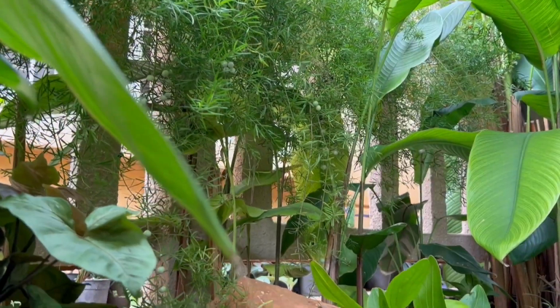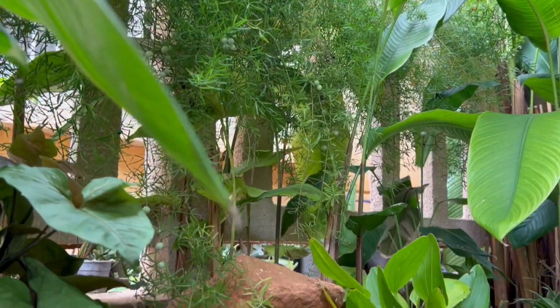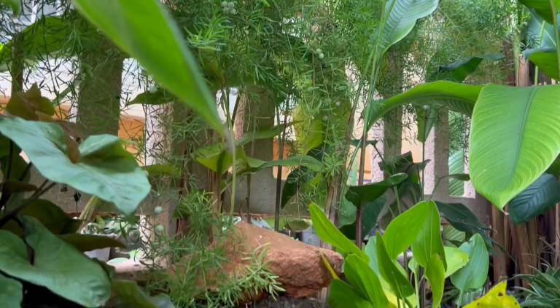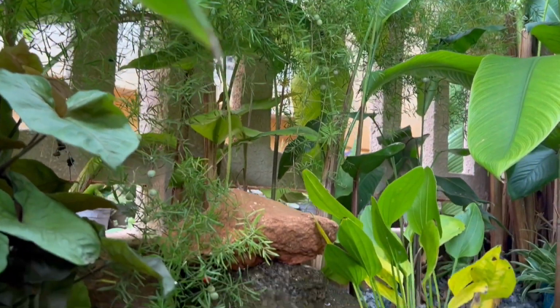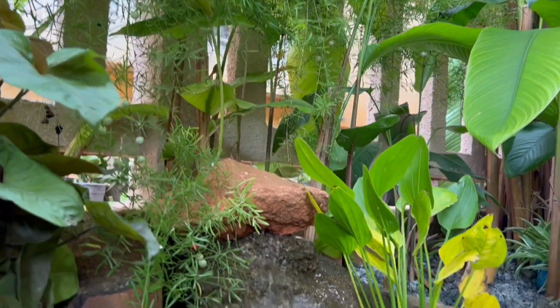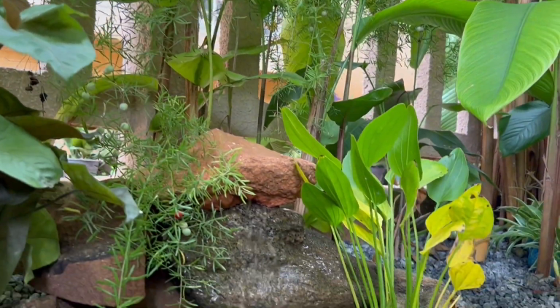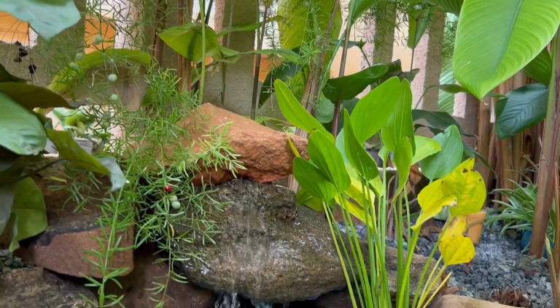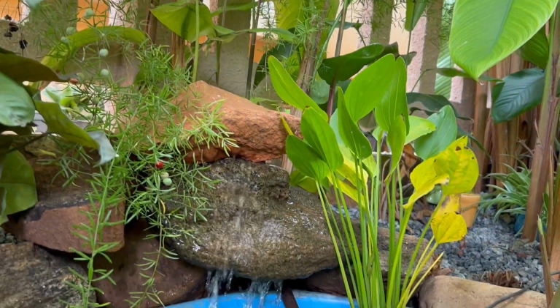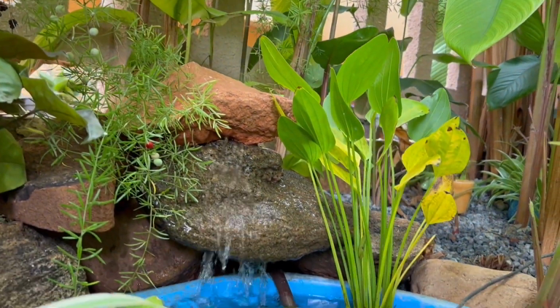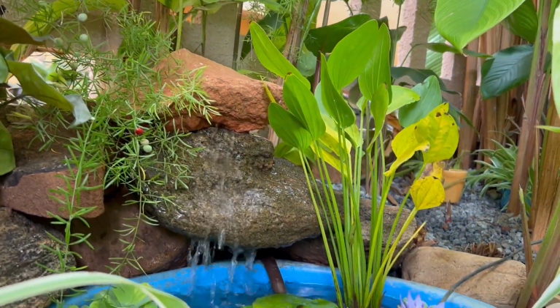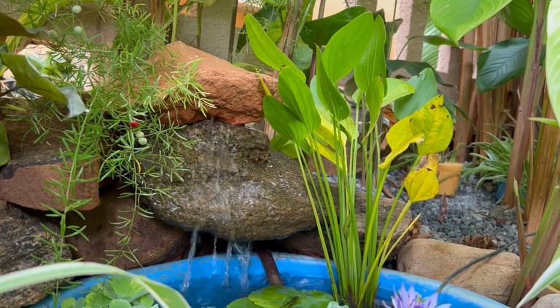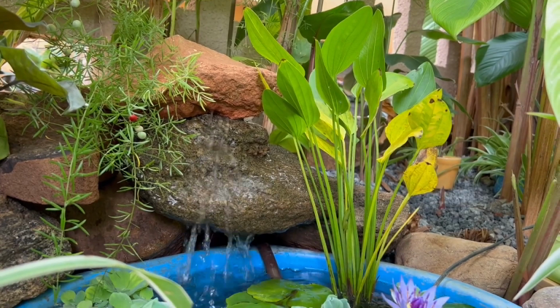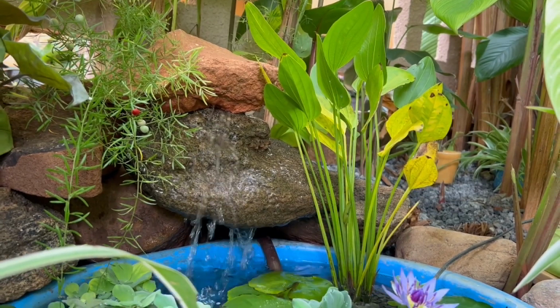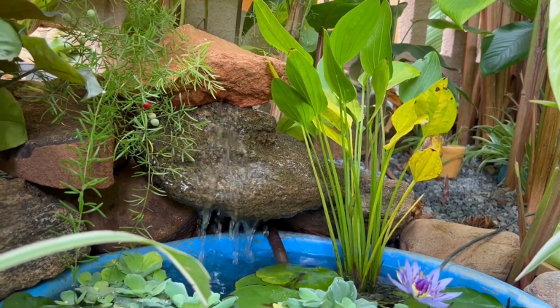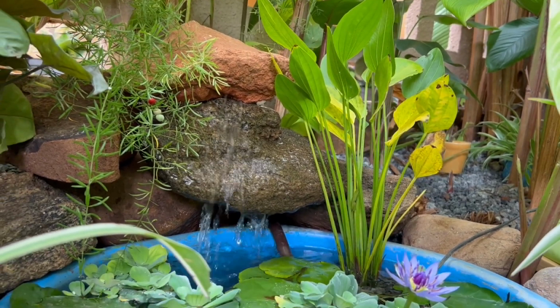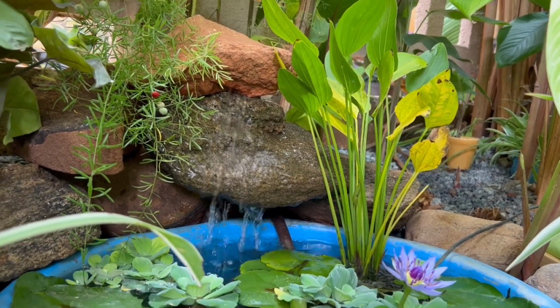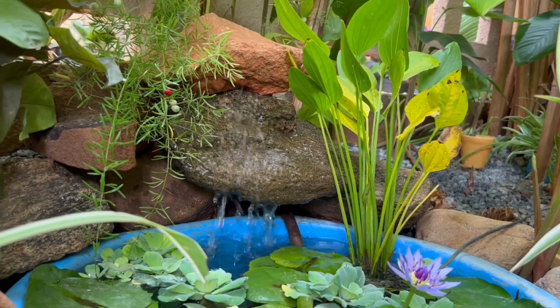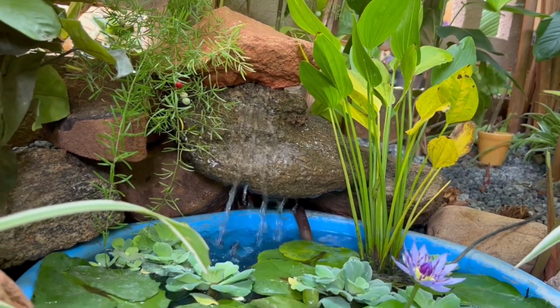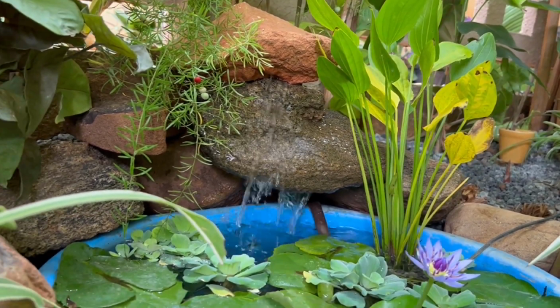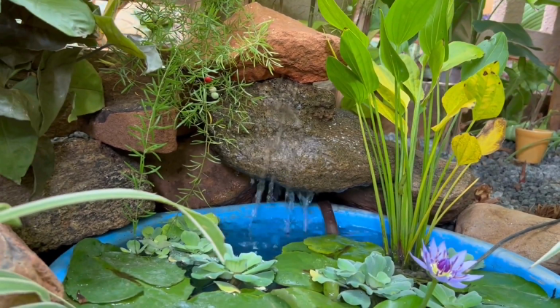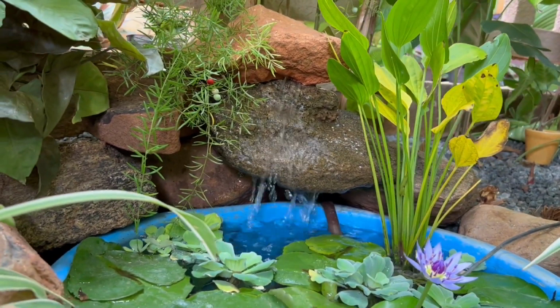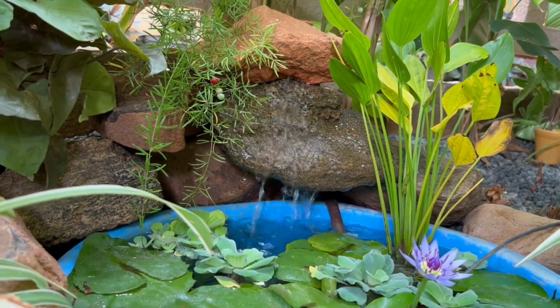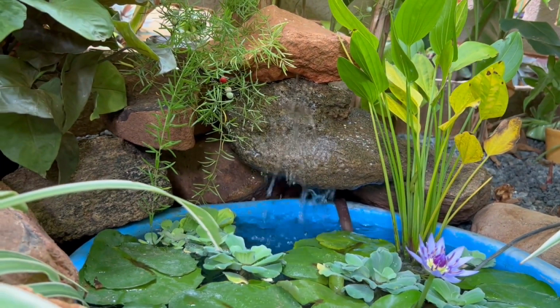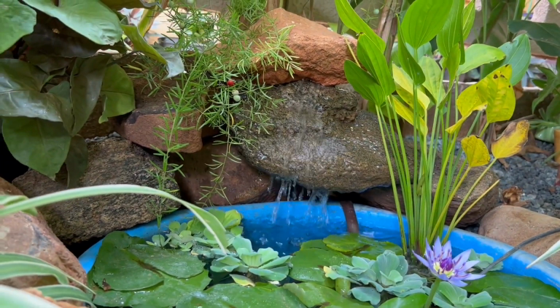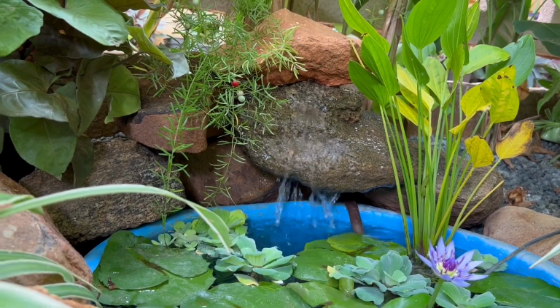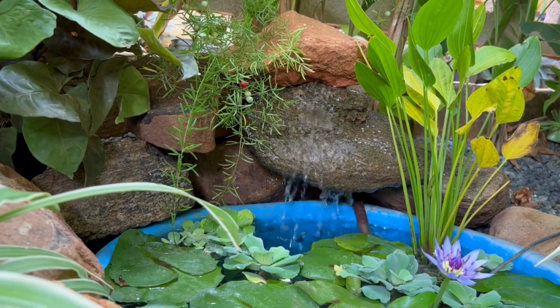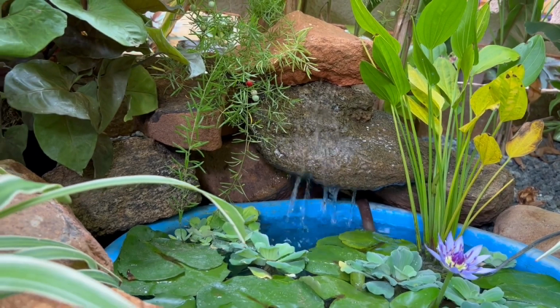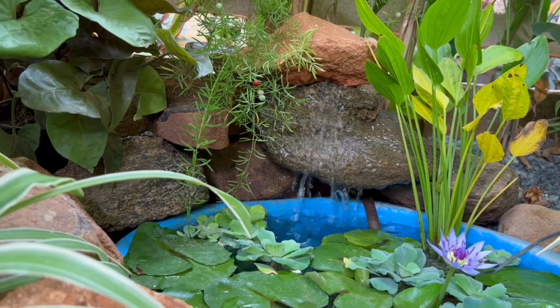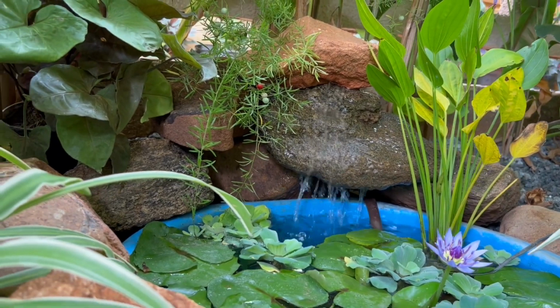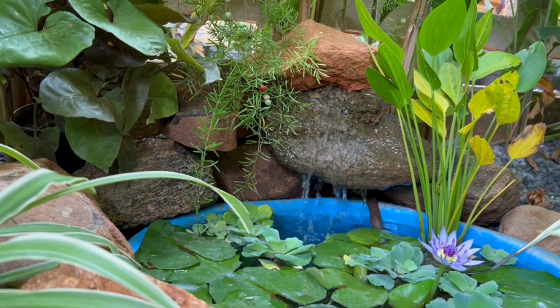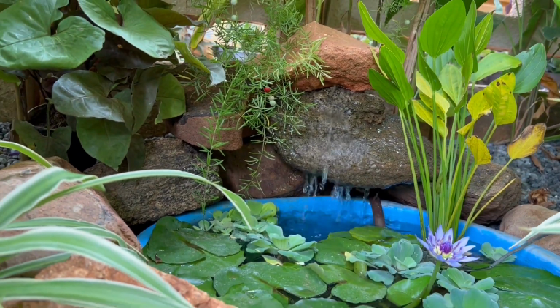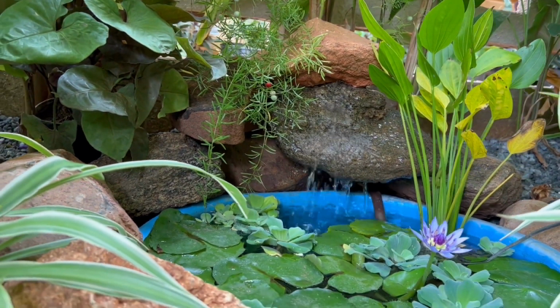Our super easy DIY water fountain is ready in less than 15 minutes! I hope you liked this video — let me know through the comments, and I'll see you soon with one more interesting video. Bye!